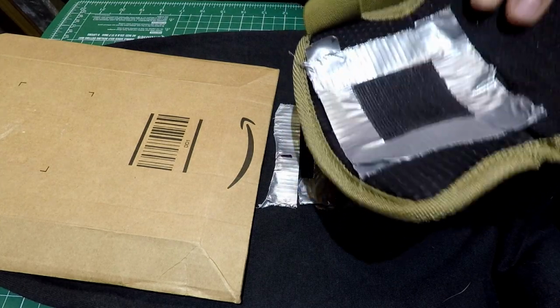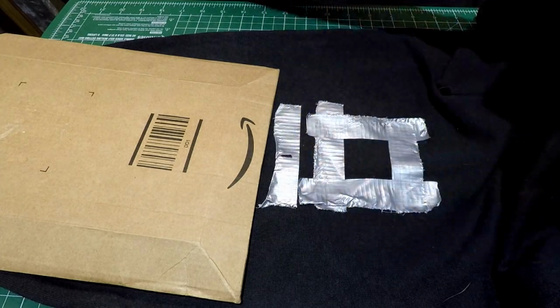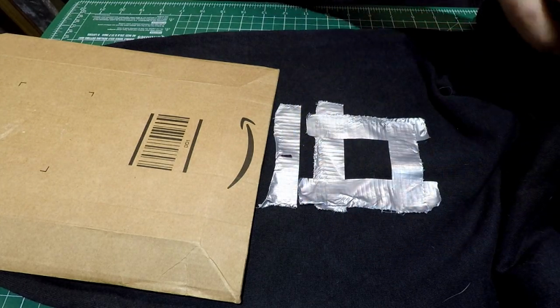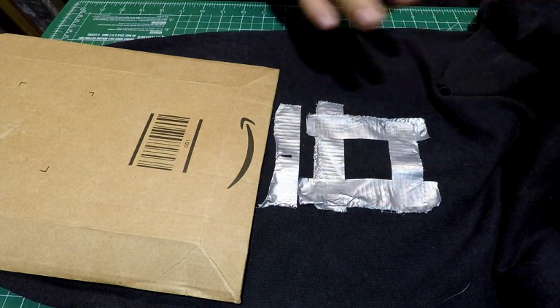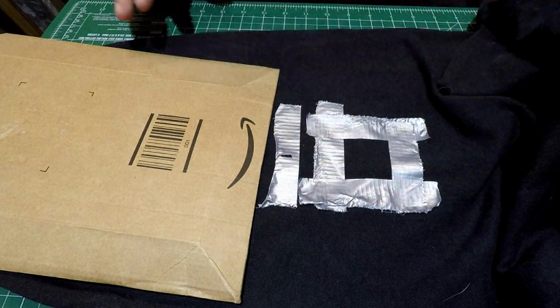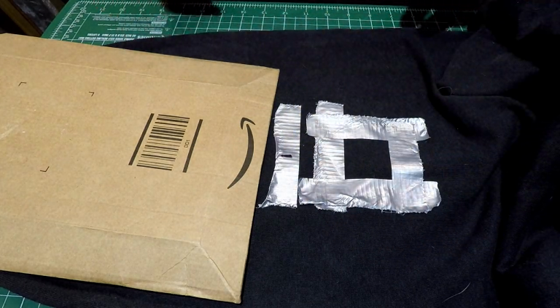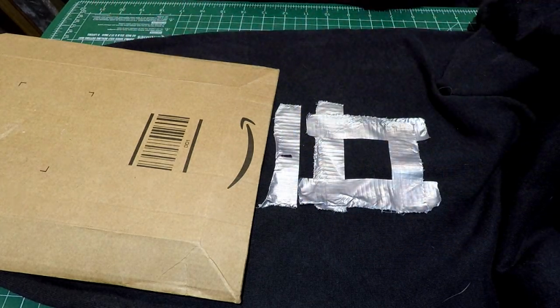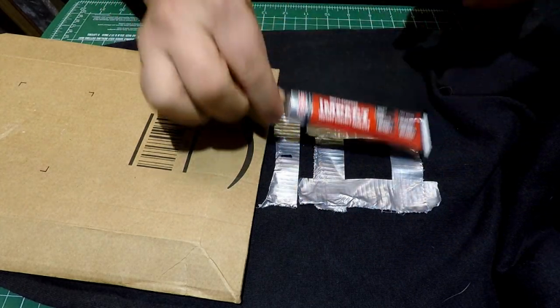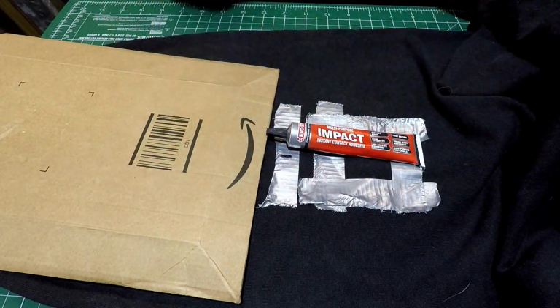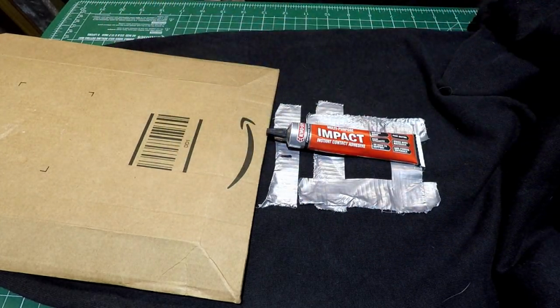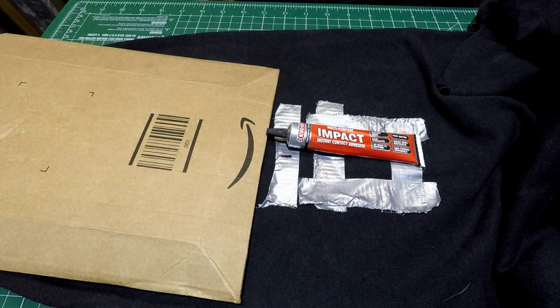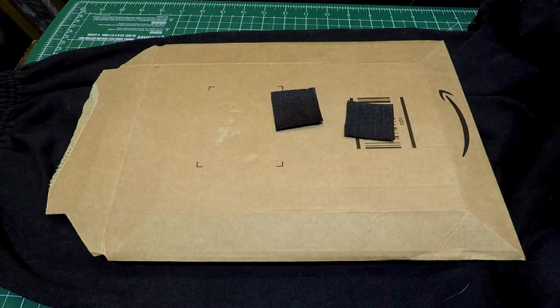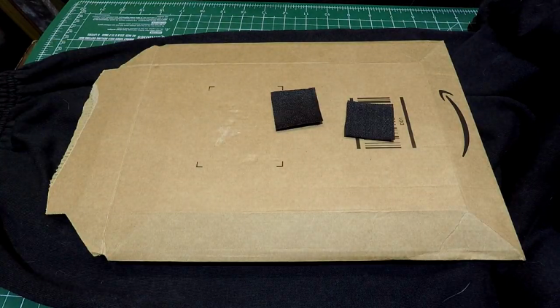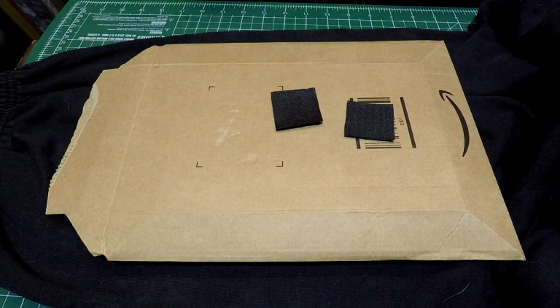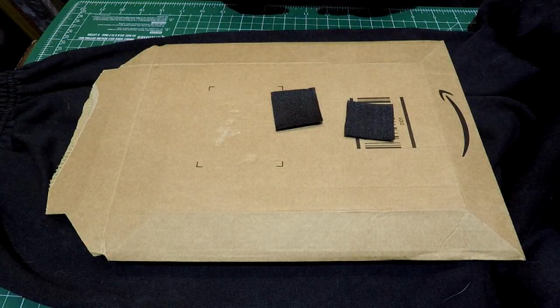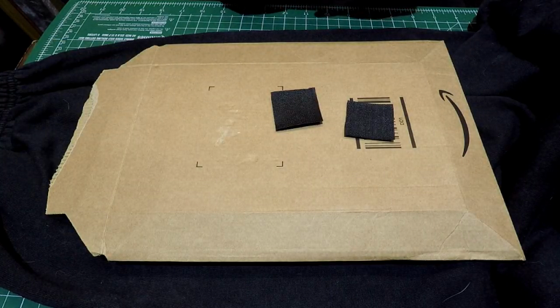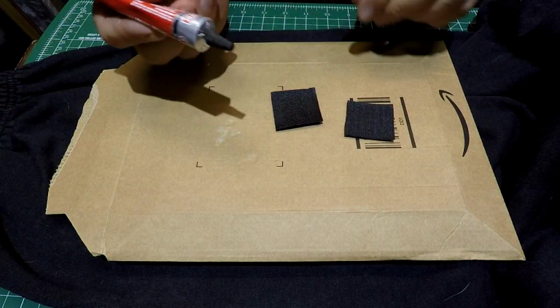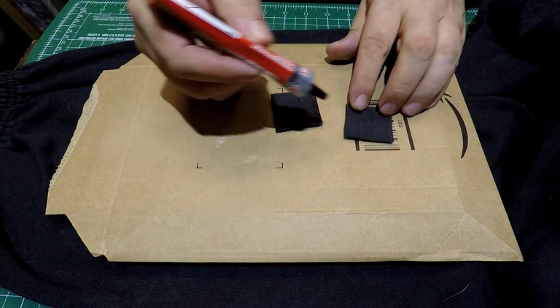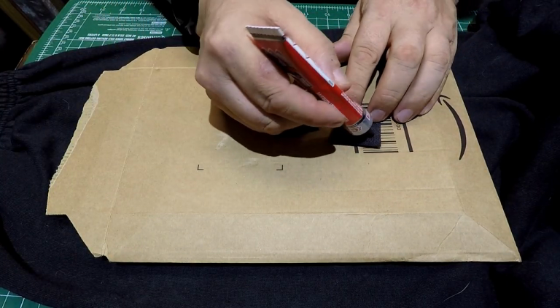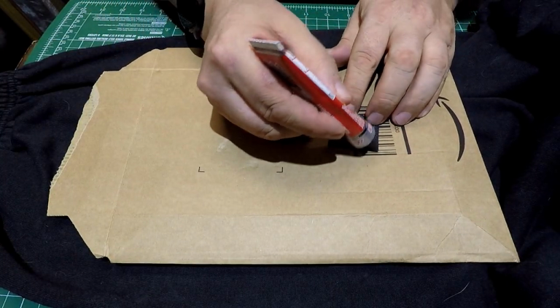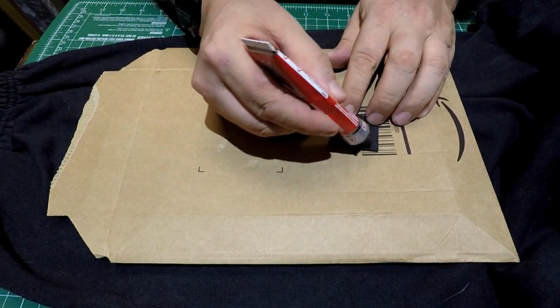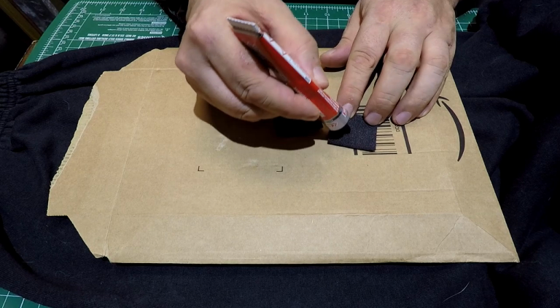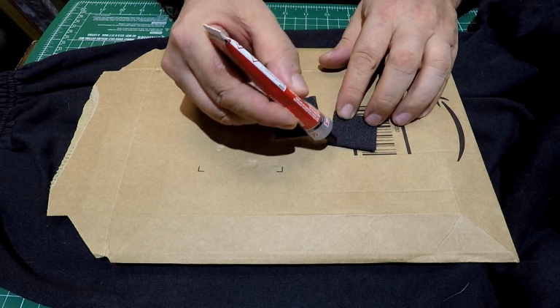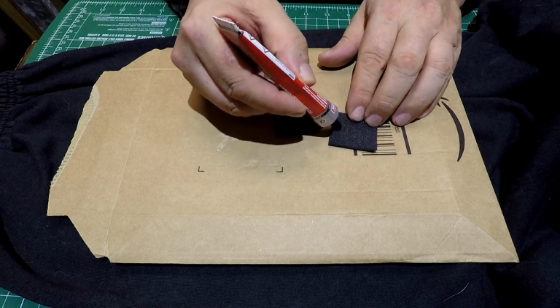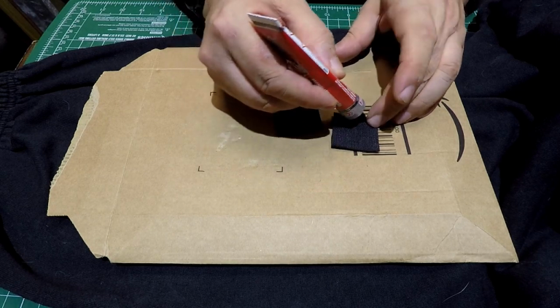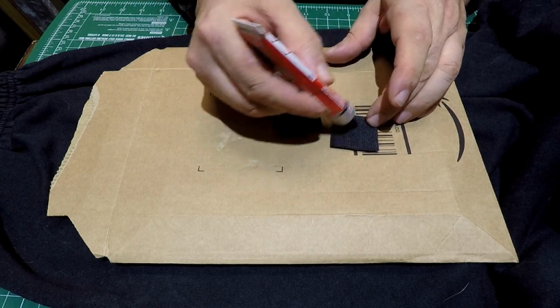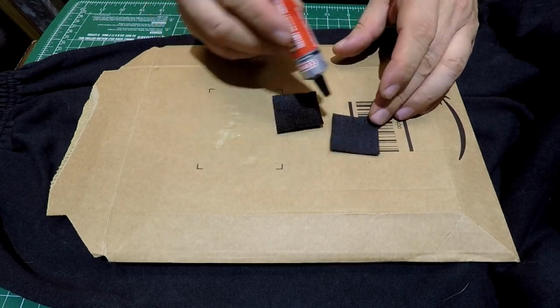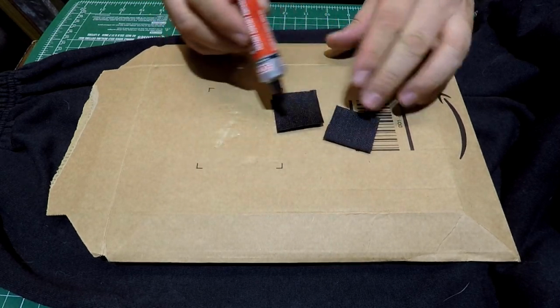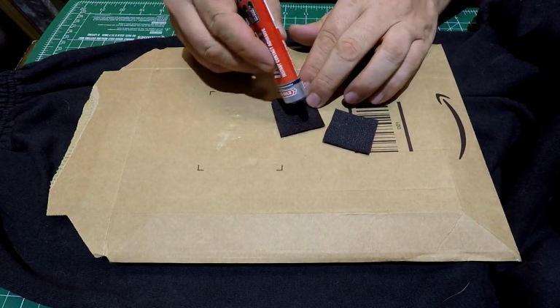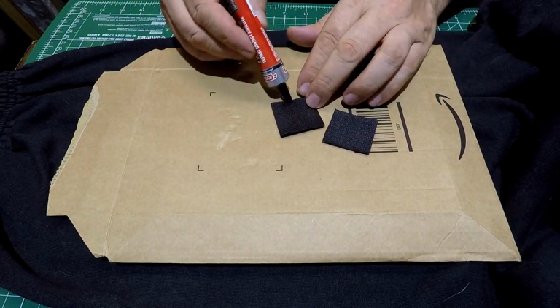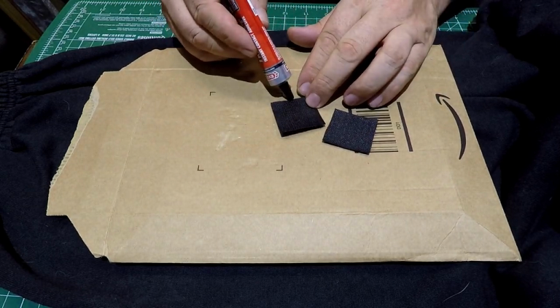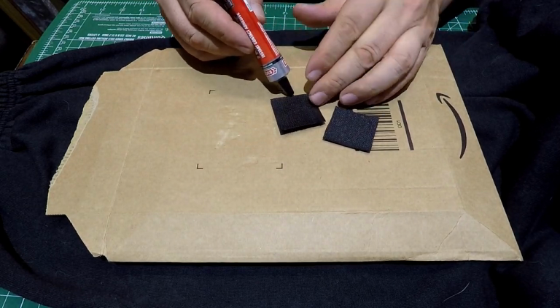Now we're all ready to start gluing. Use a contact adhesive — take your bits of velcro and really rub the contact adhesive into the back of your pieces of velcro.